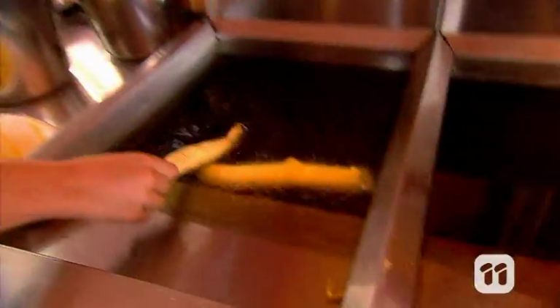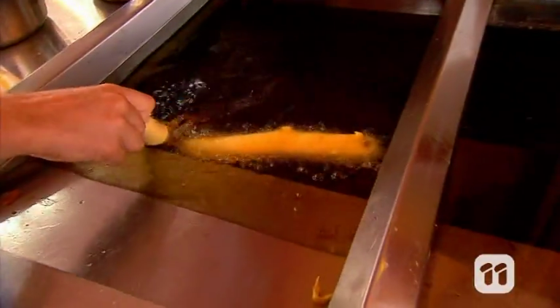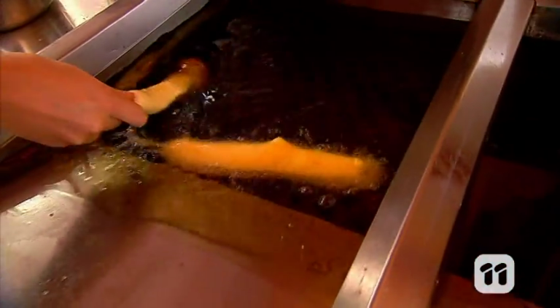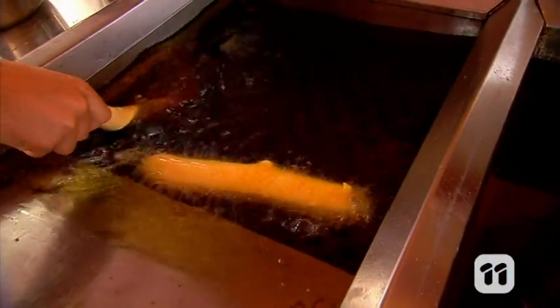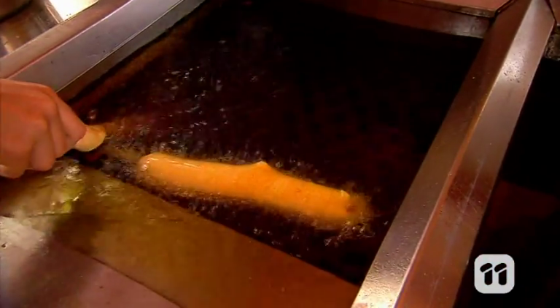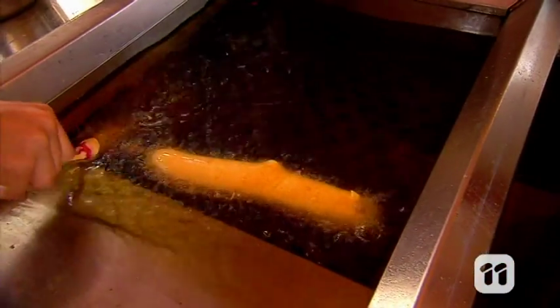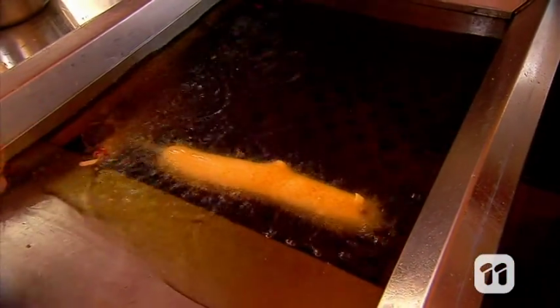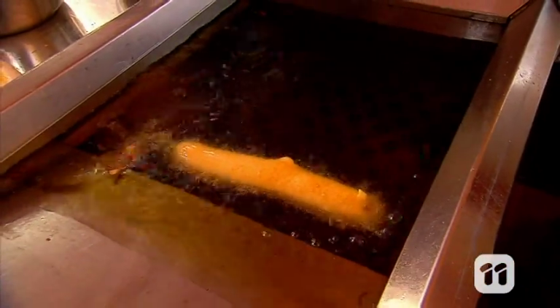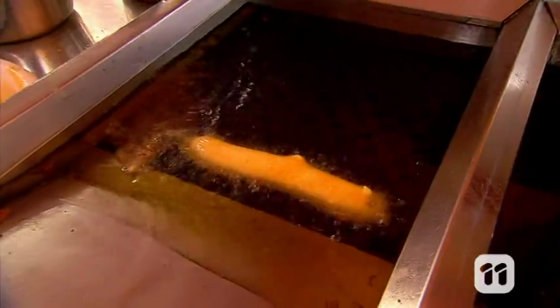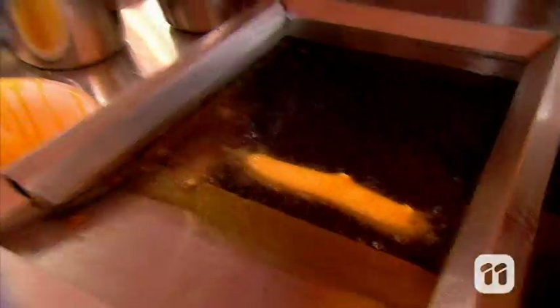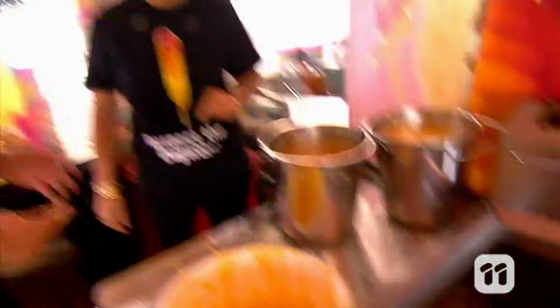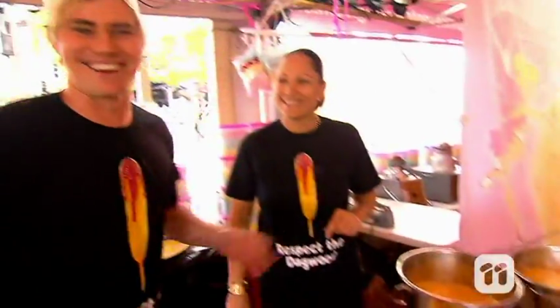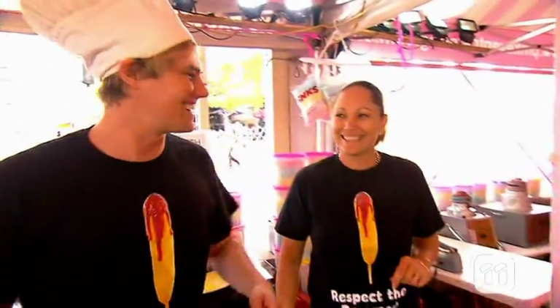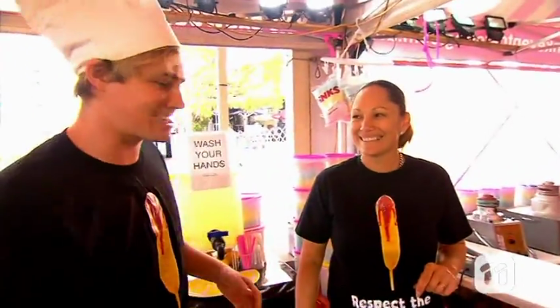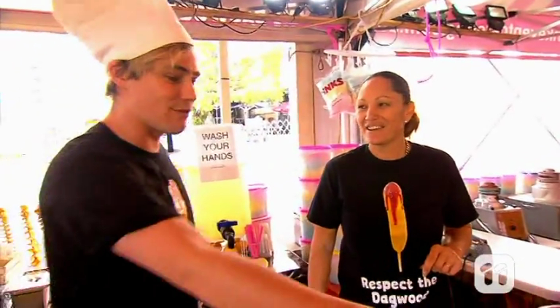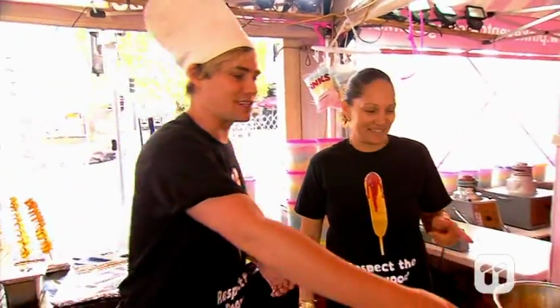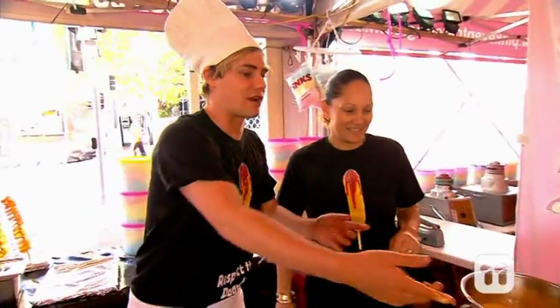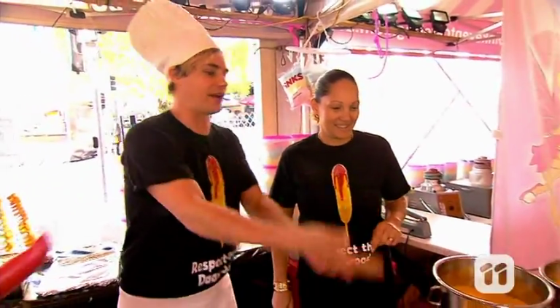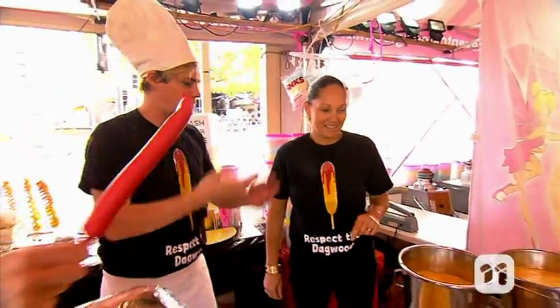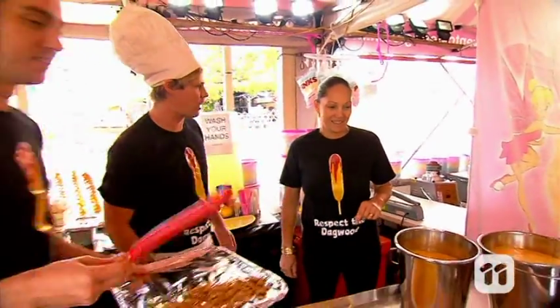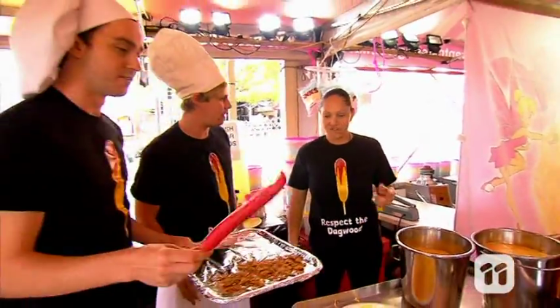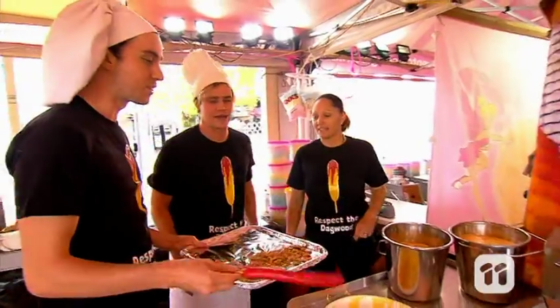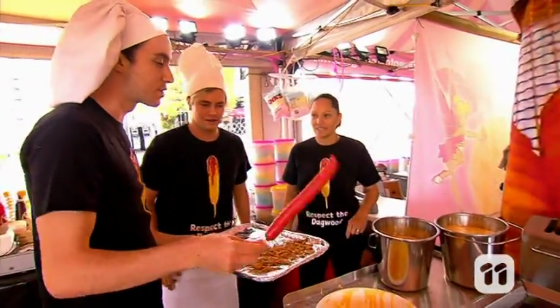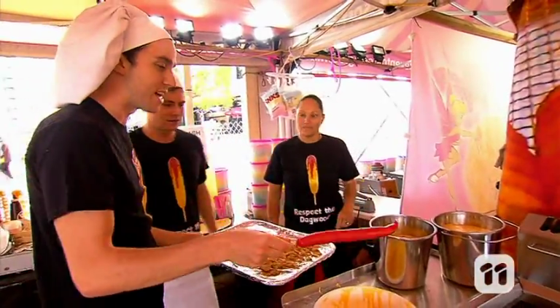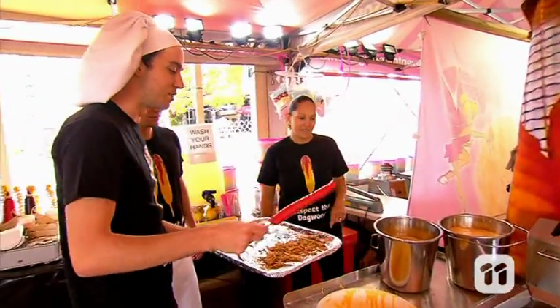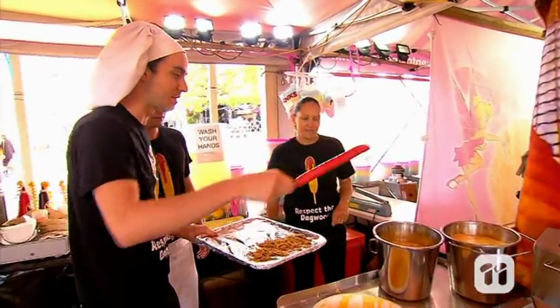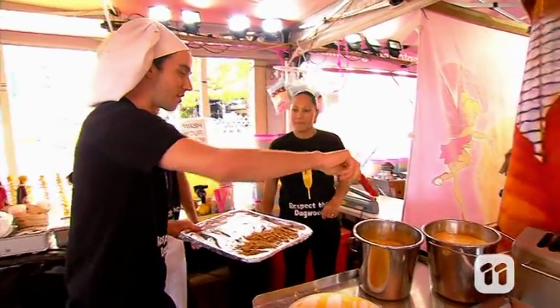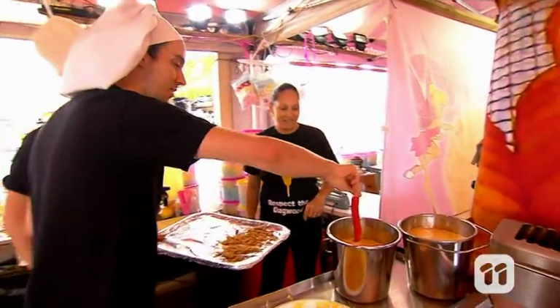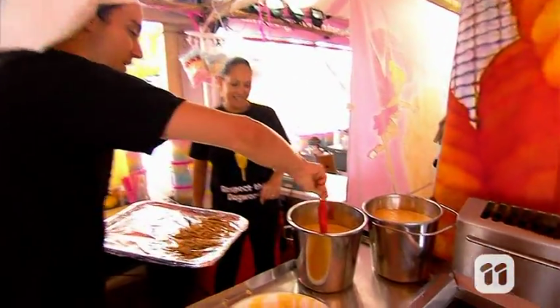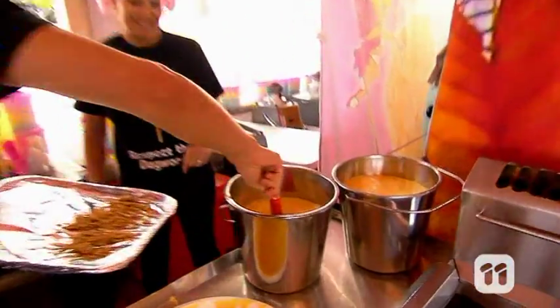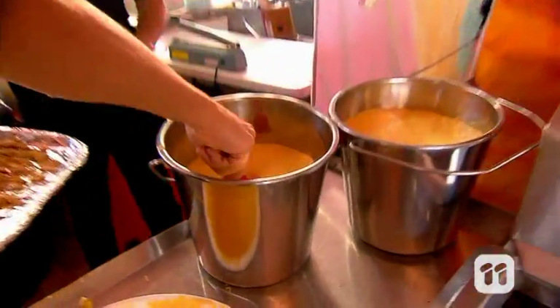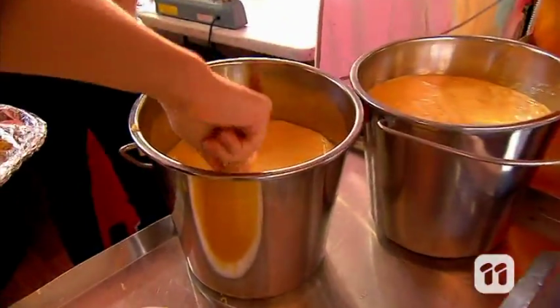Right in. Done. Do I just leave it? There you go. Because it'll... When stuff's done, it floats to the top, yeah? That's right. That is good, but that is a normal Dagwood dog. I'm gonna change it up a bit.